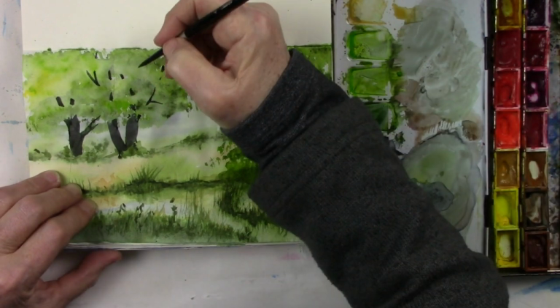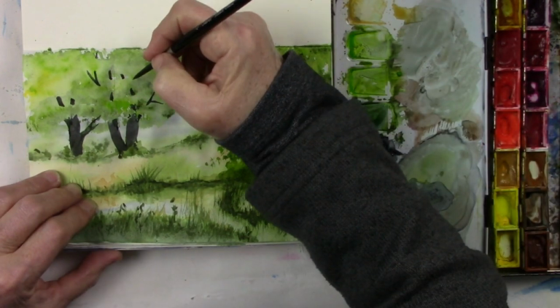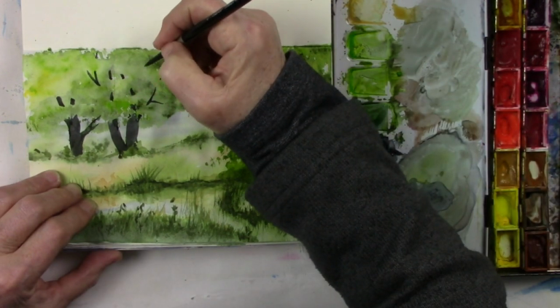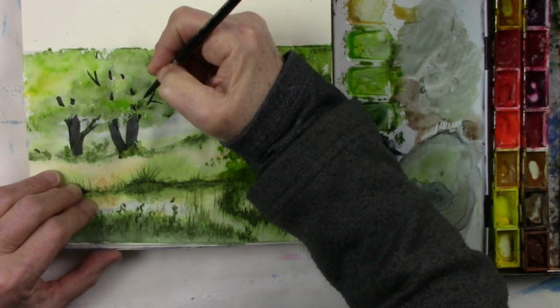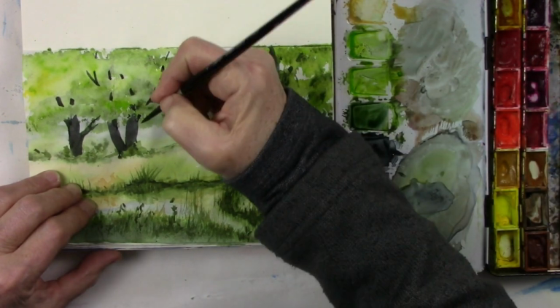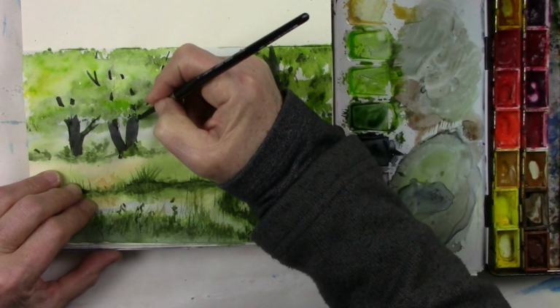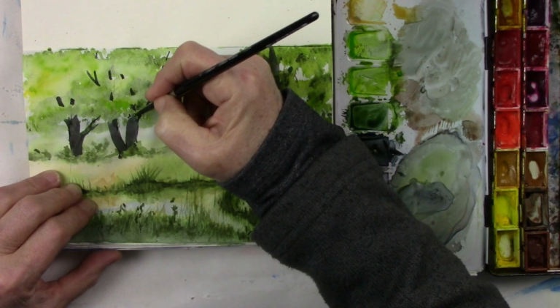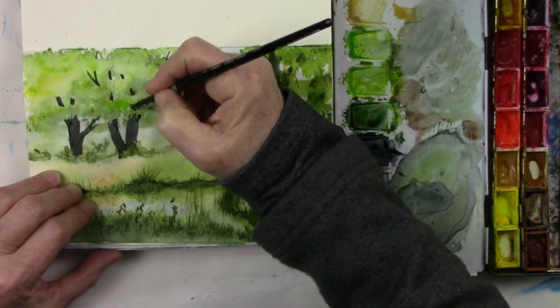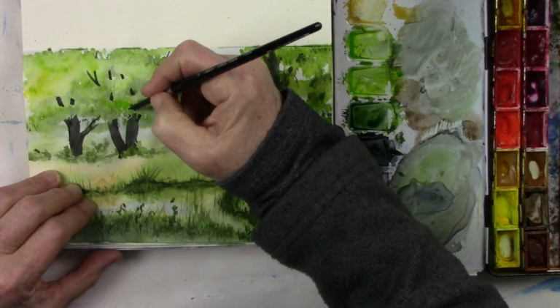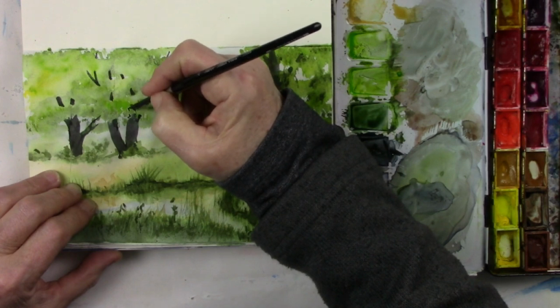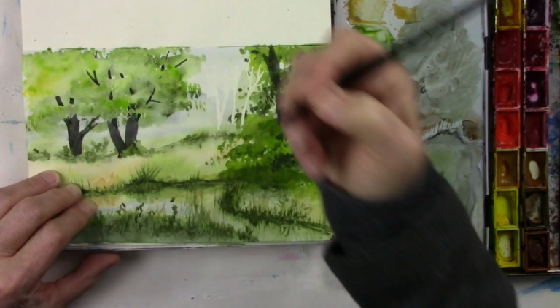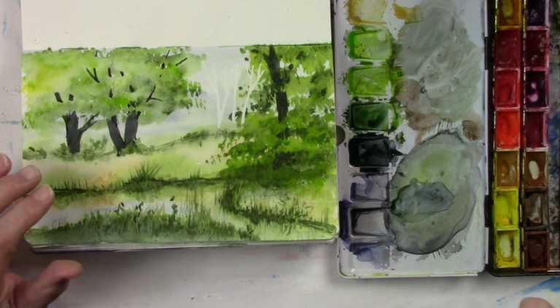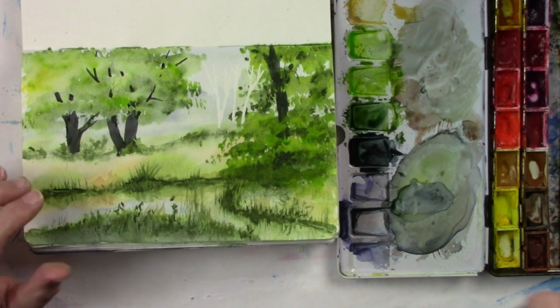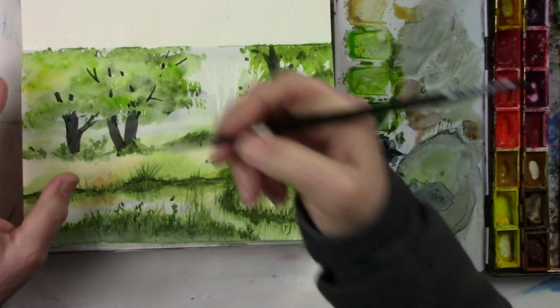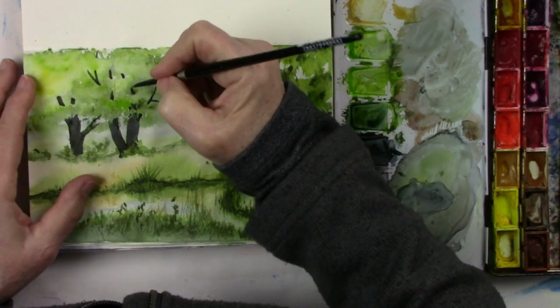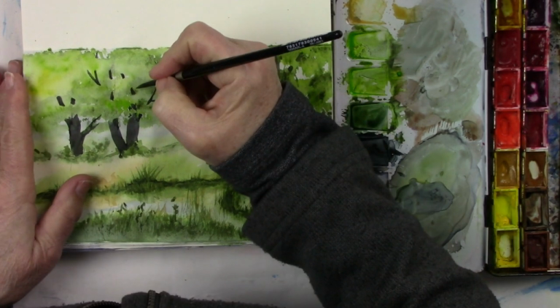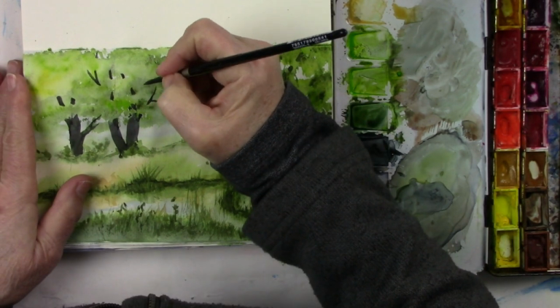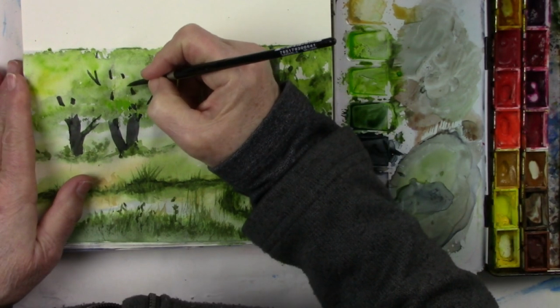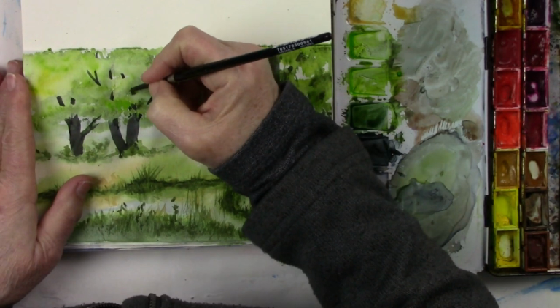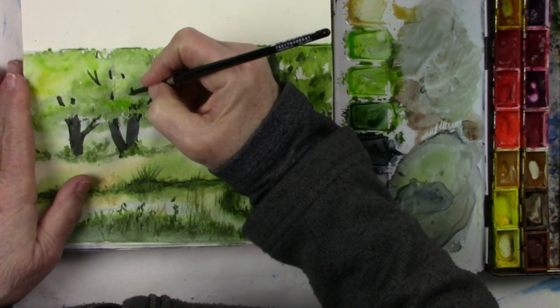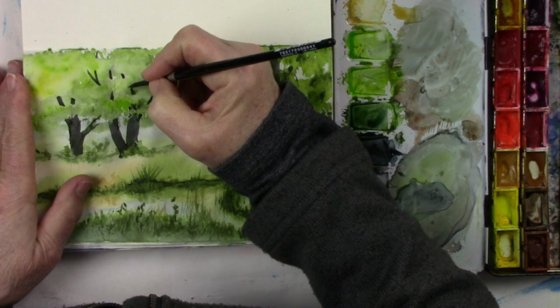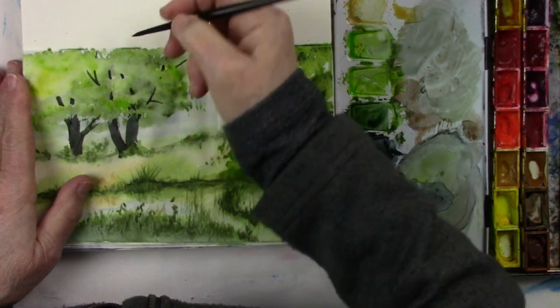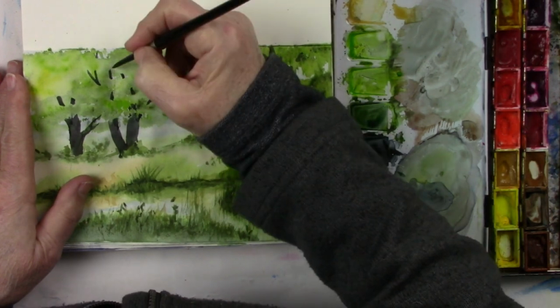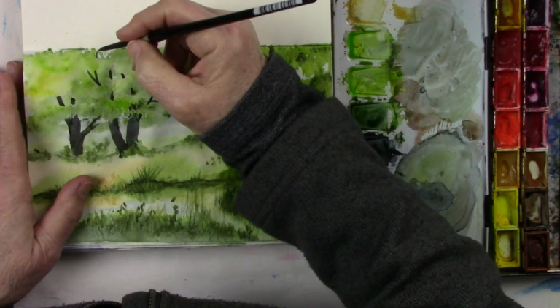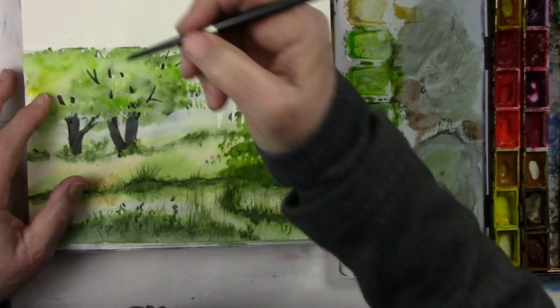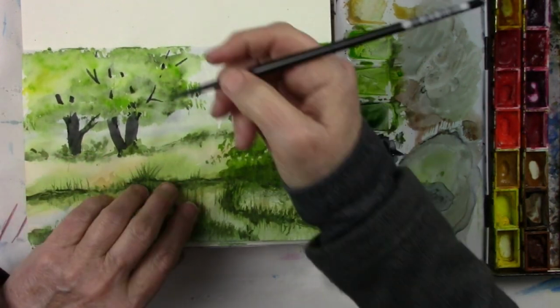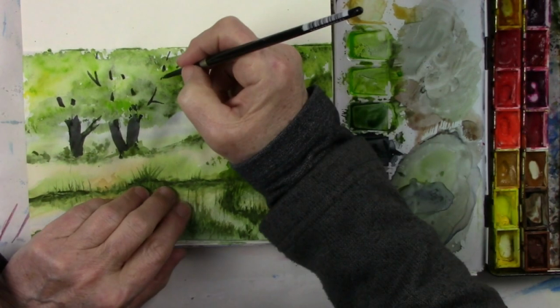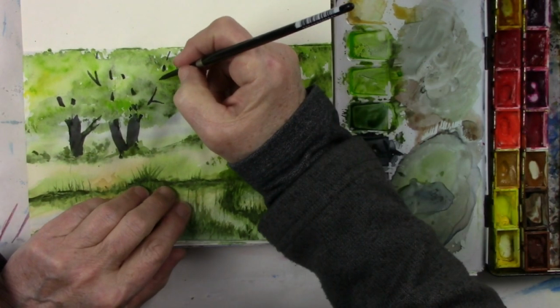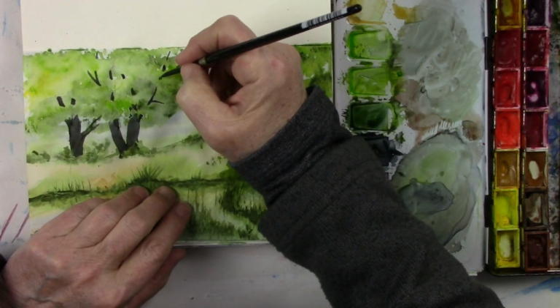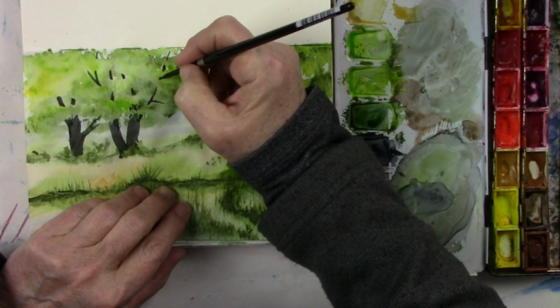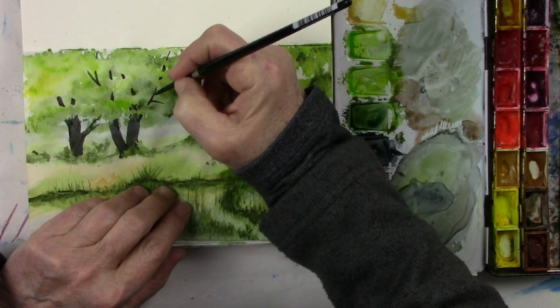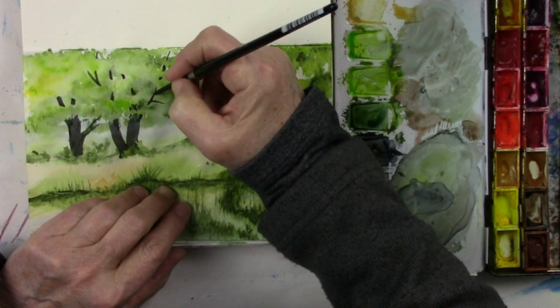They're fun to make, I really like doing them. You could even have a duck in there — that would be cute.